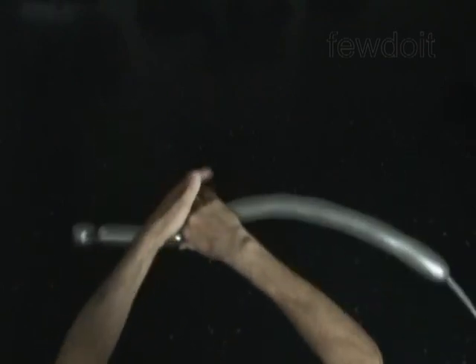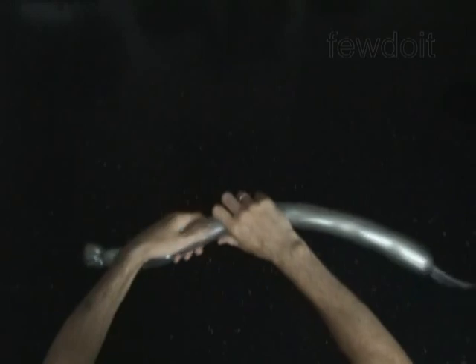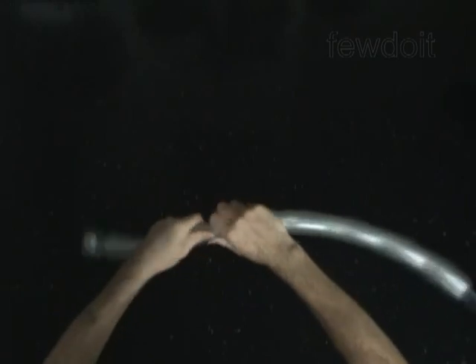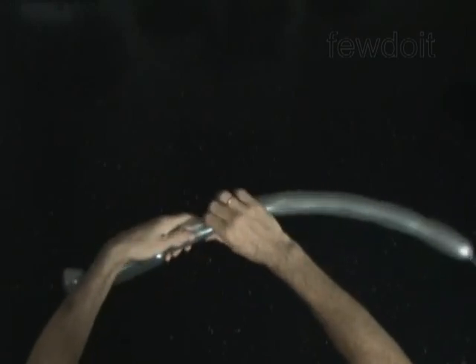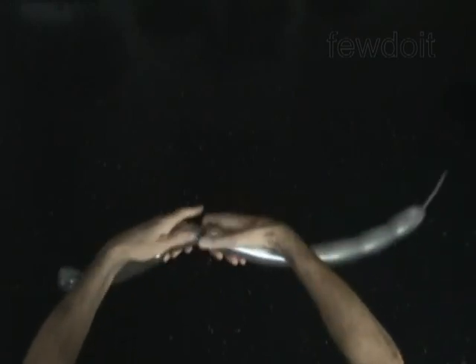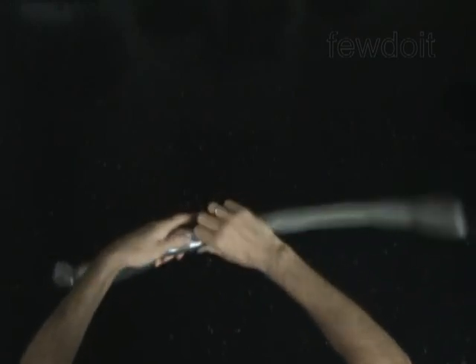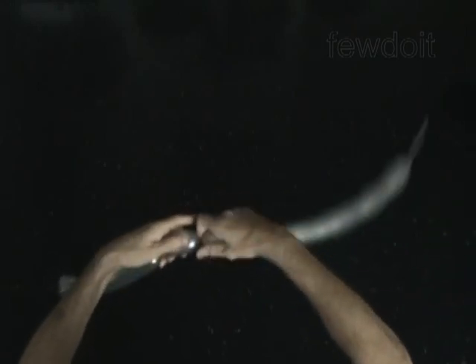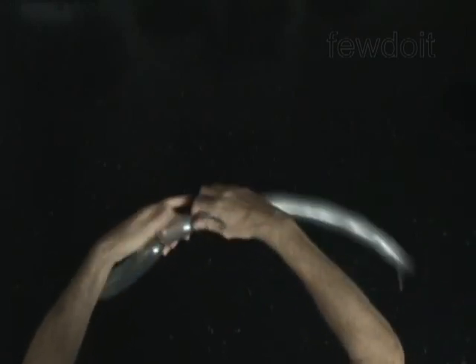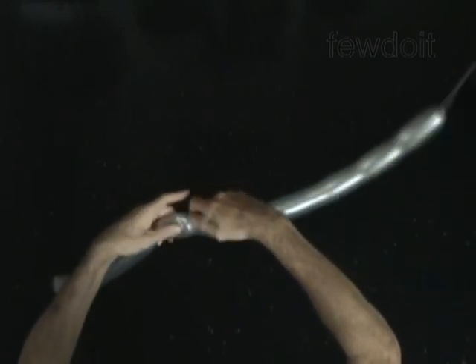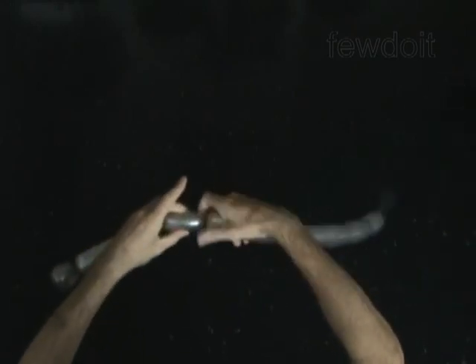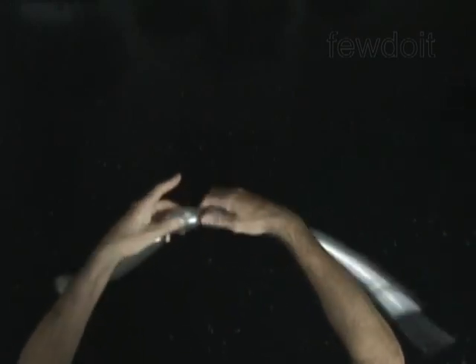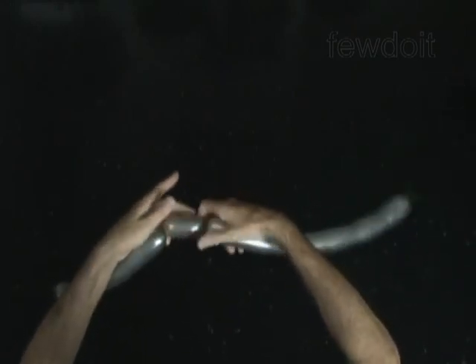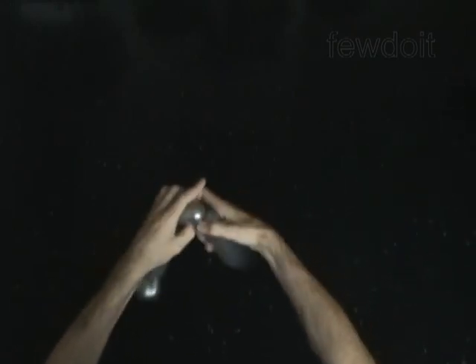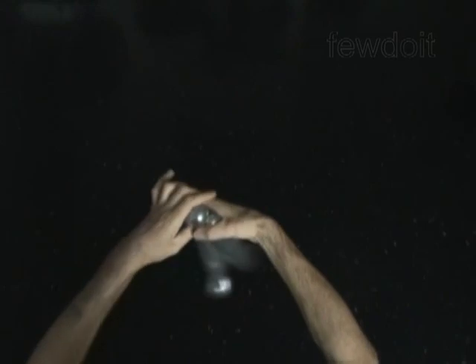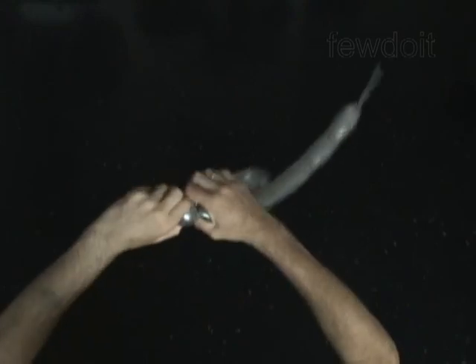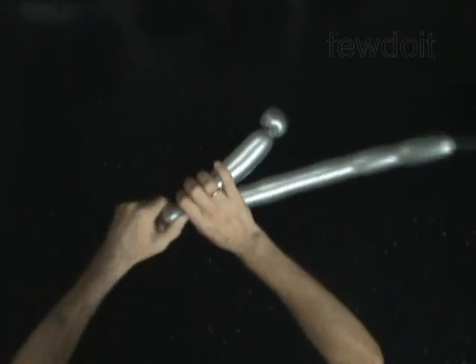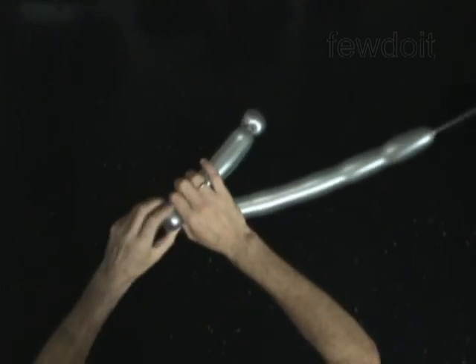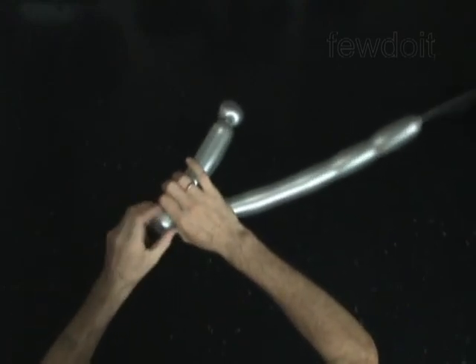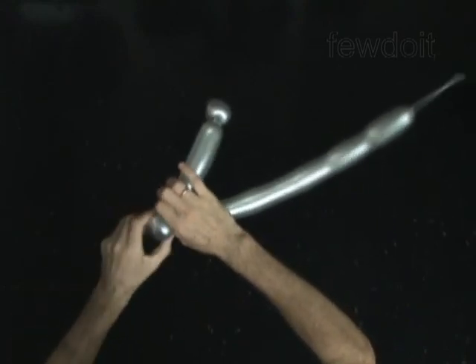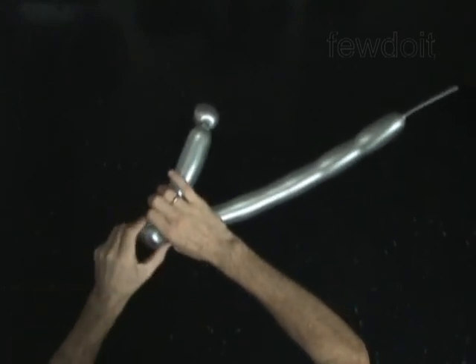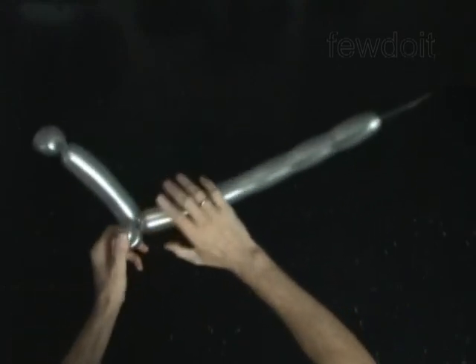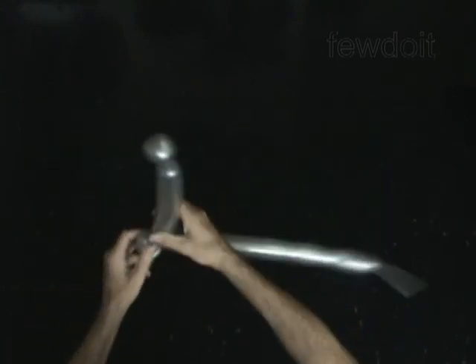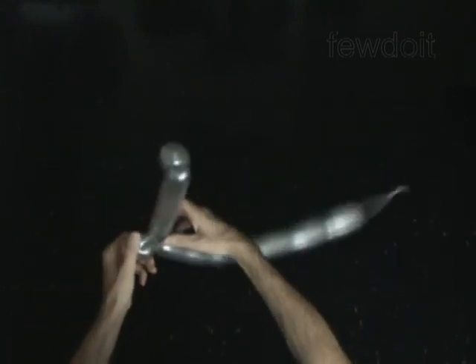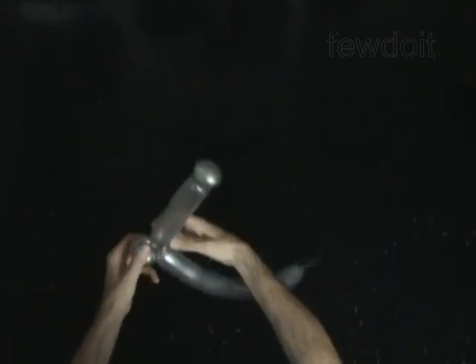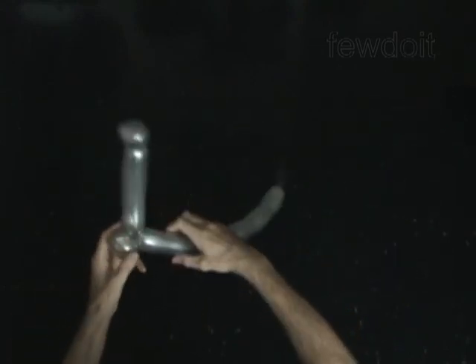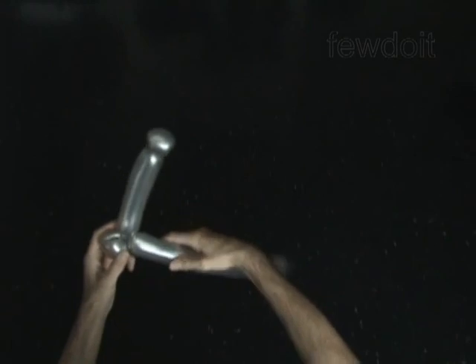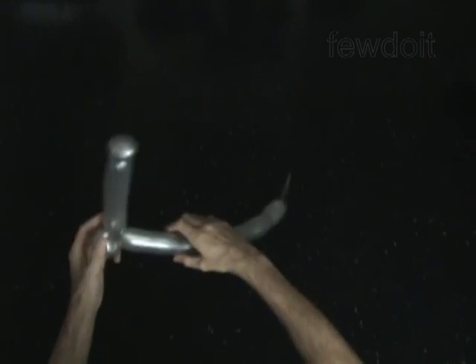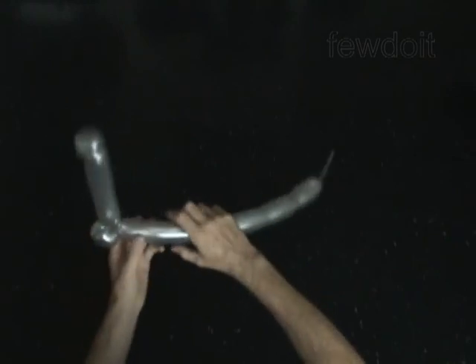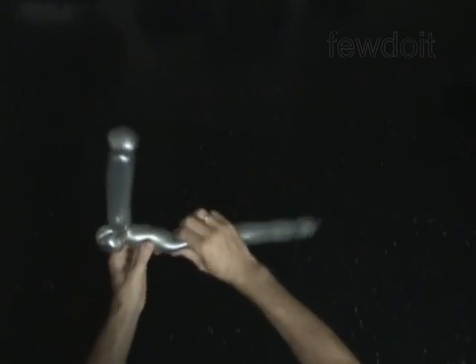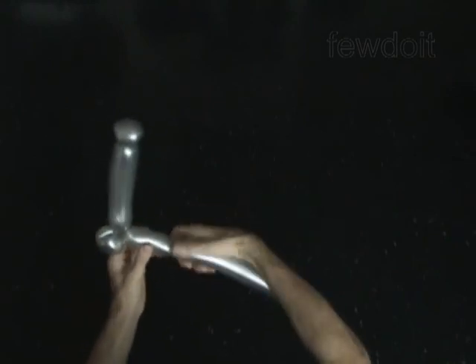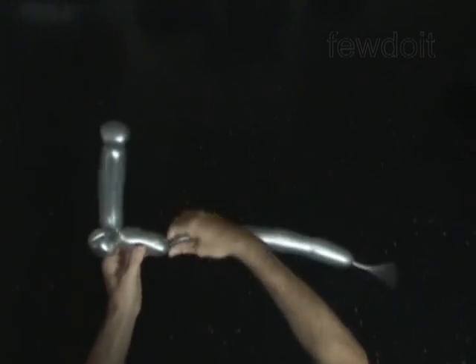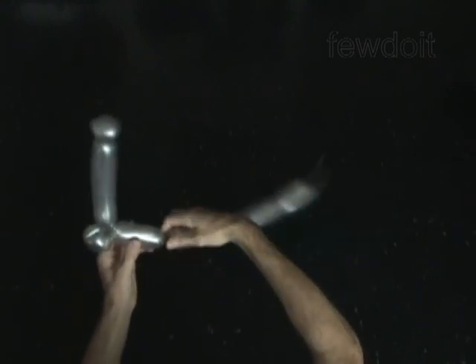Twist the third soft 2-inch bubble. Lock both ends of the third bubble in one lock twist. Twist the fourth 3-inch bubble.